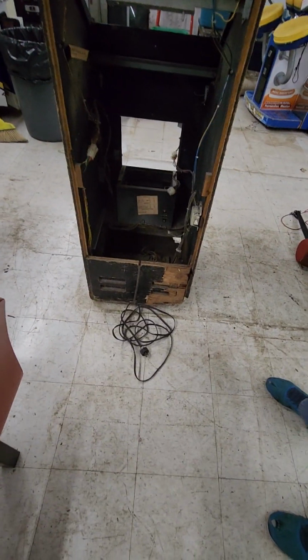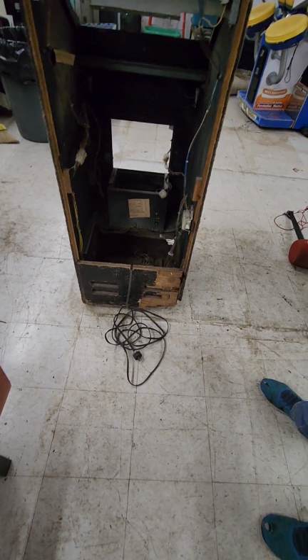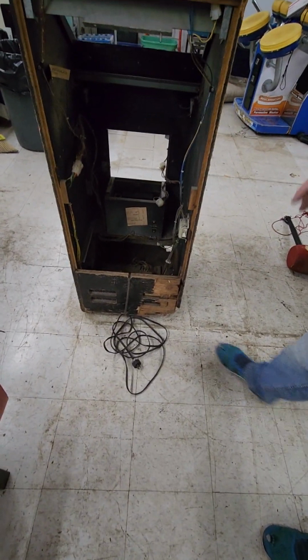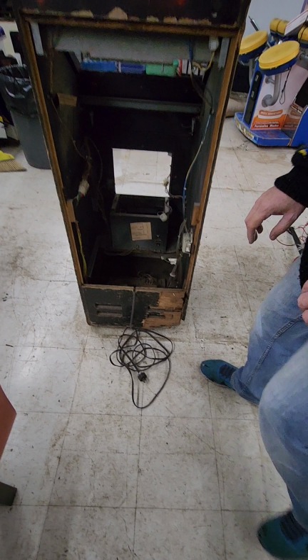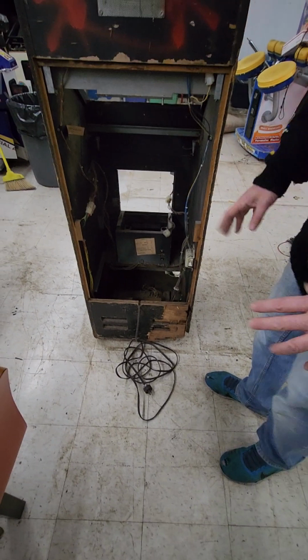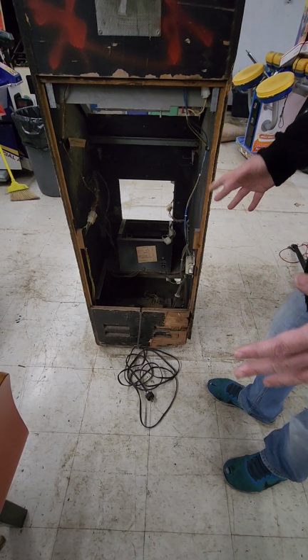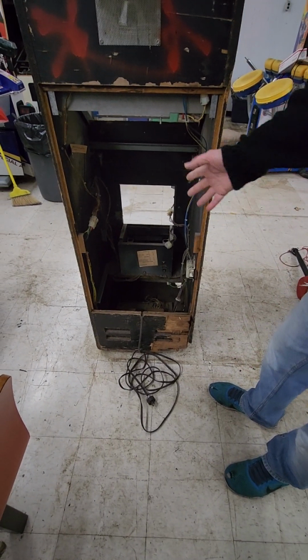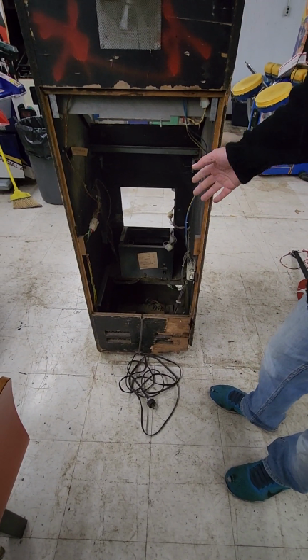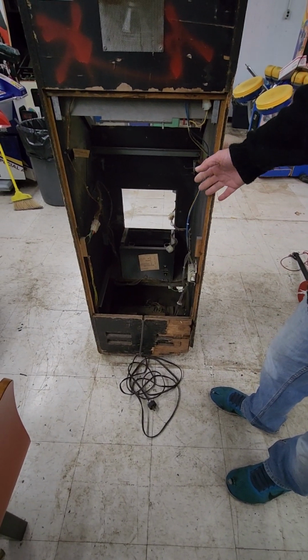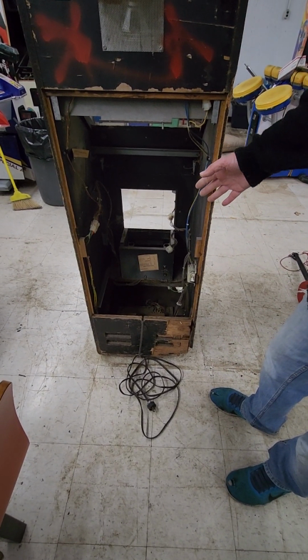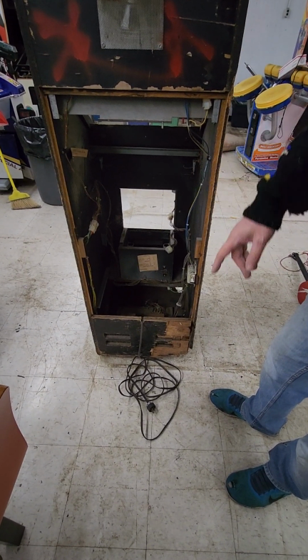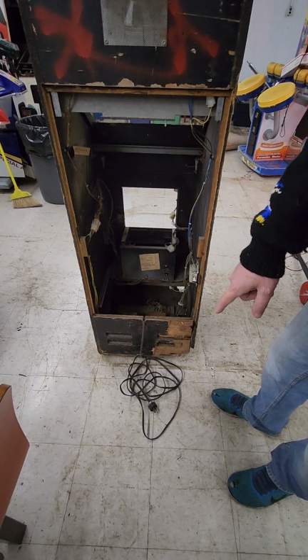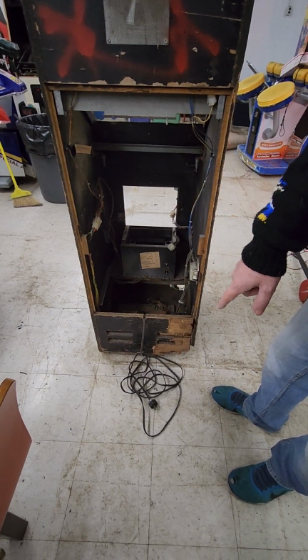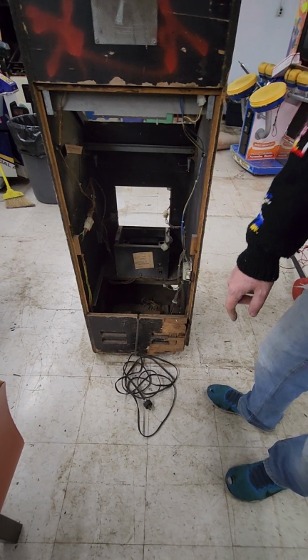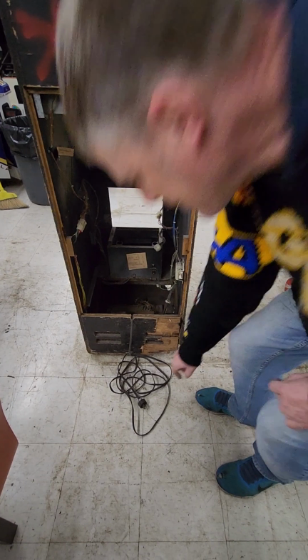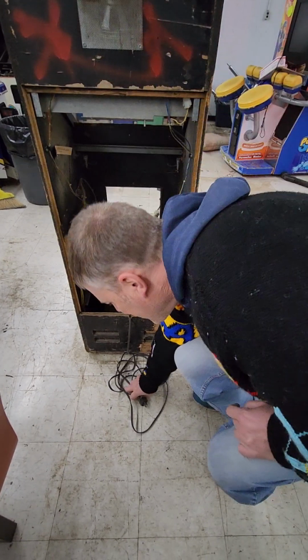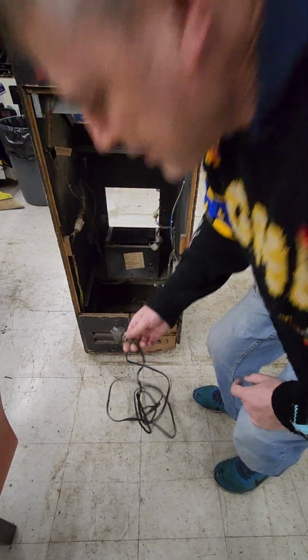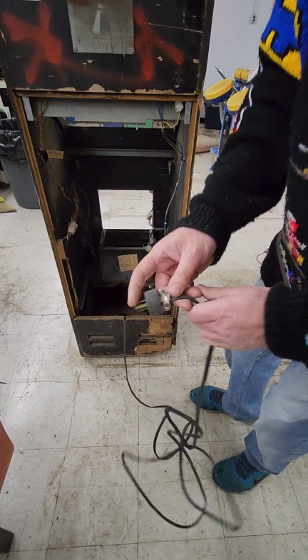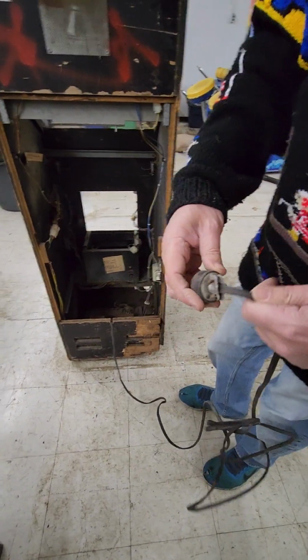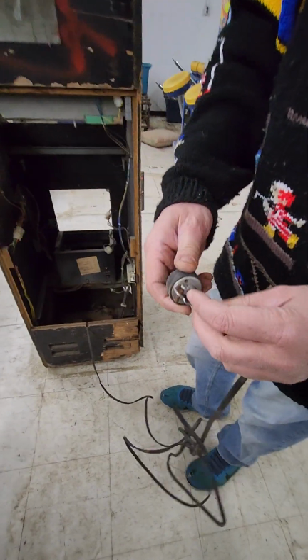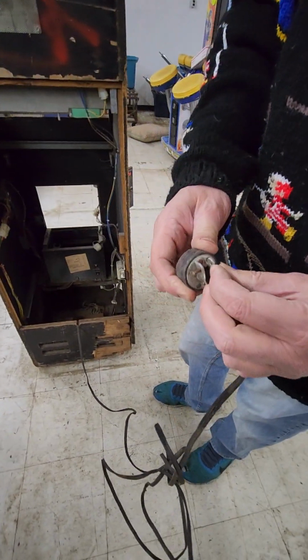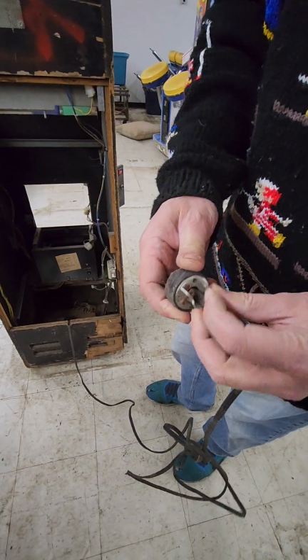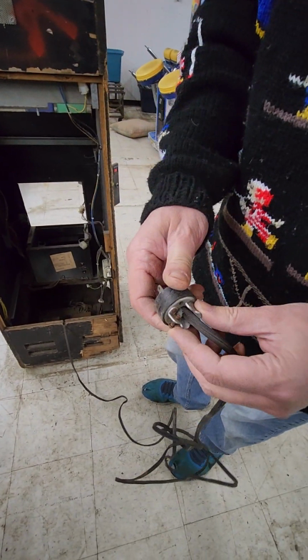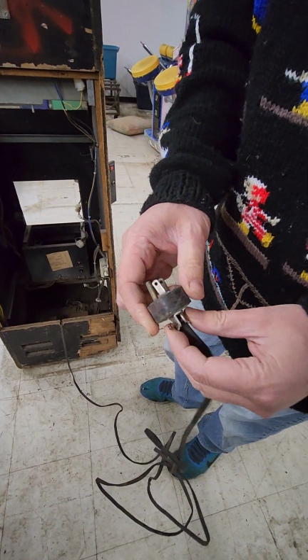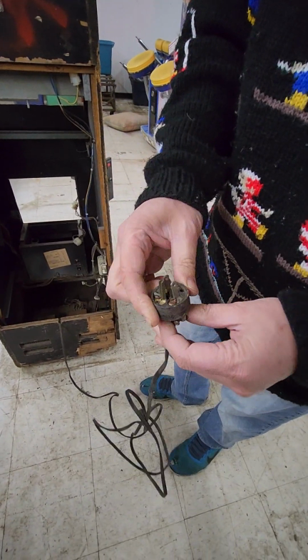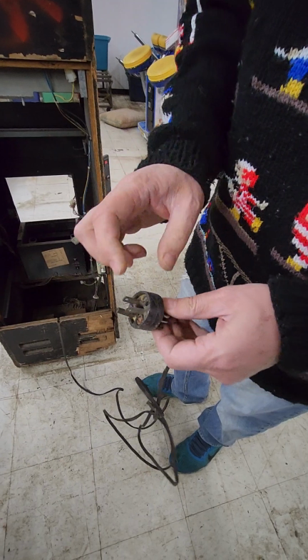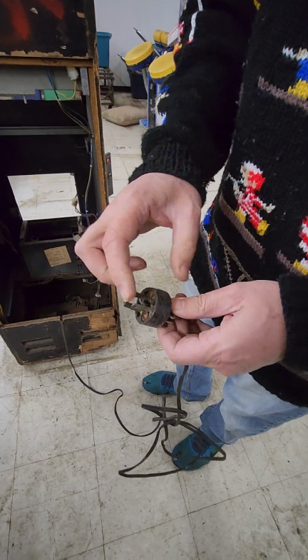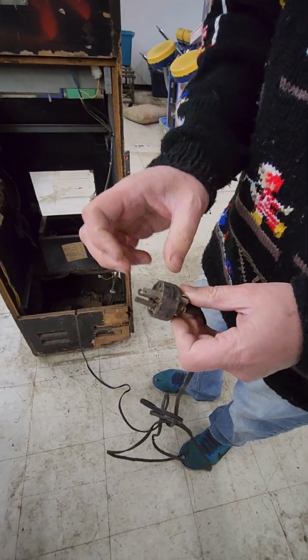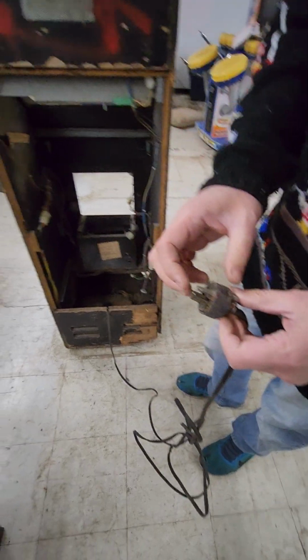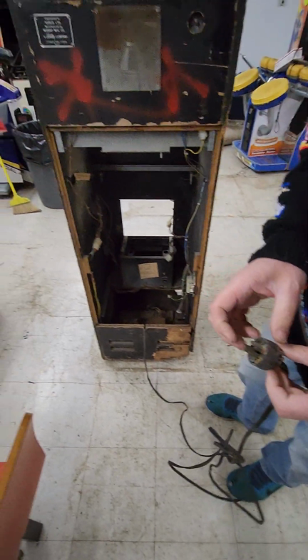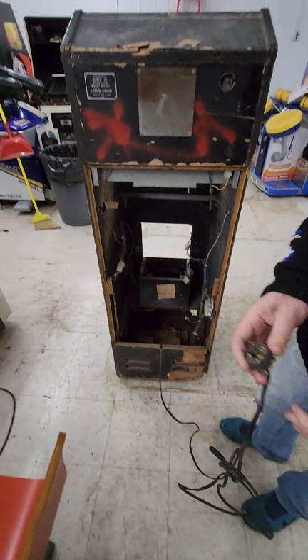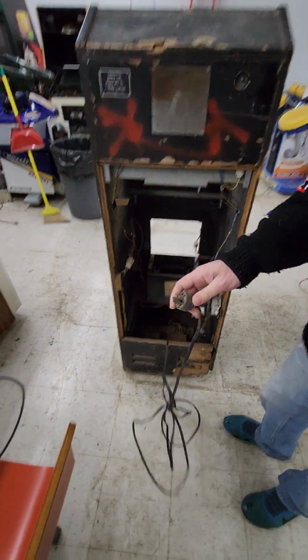I didn't even plug this in — what's there to plug in? The only thing to test is the transformers. But the plug is in really bad shape, it's coming apart. I tried to screw it back together but it's really bad shape. So don't buy this for the plug.